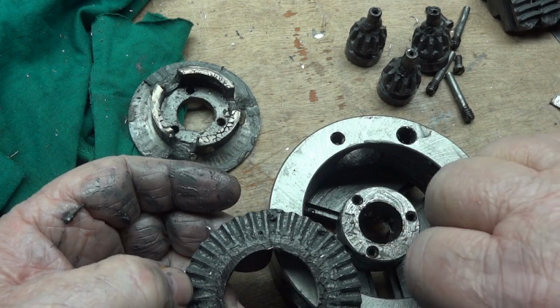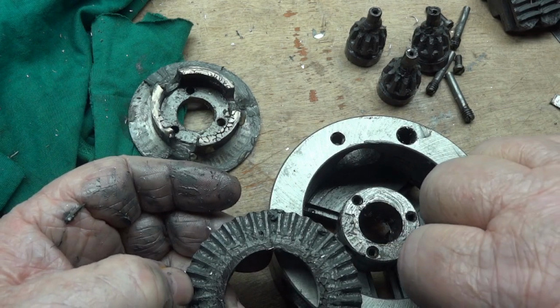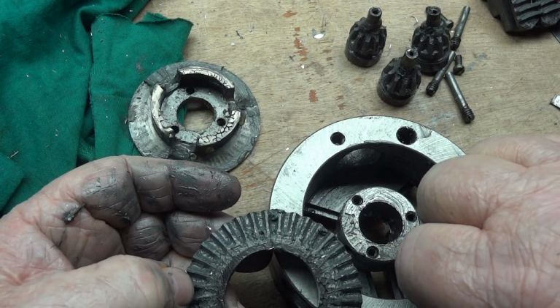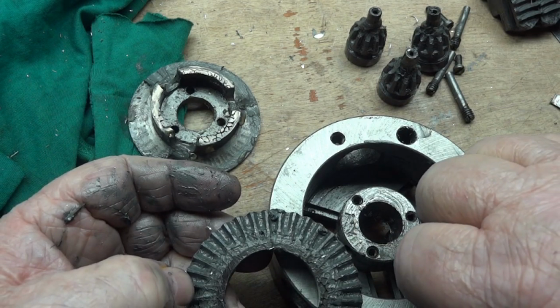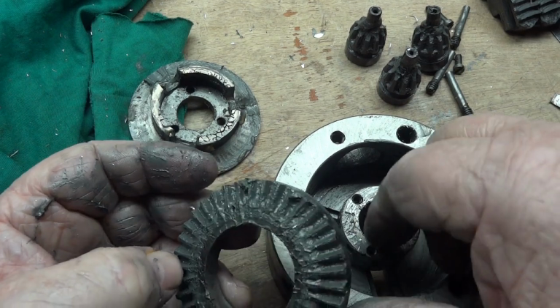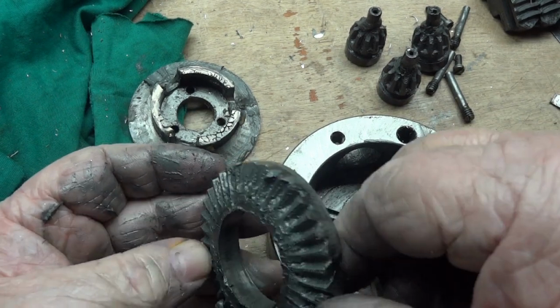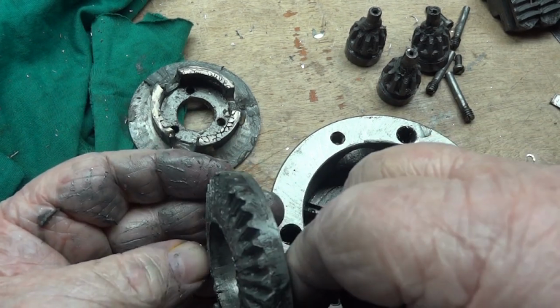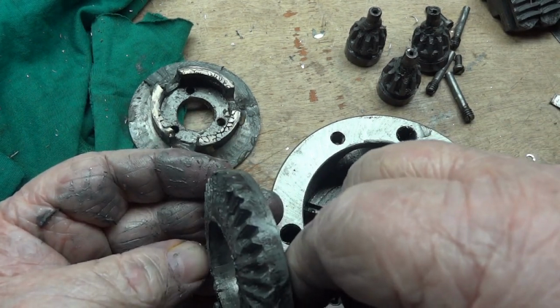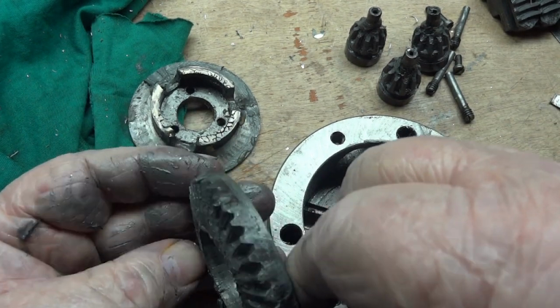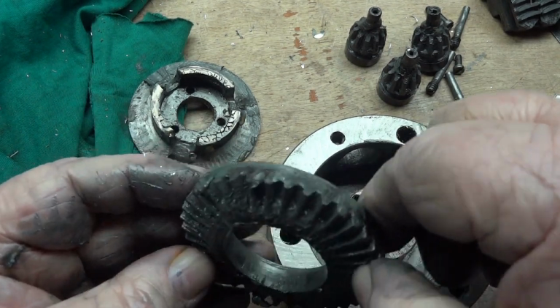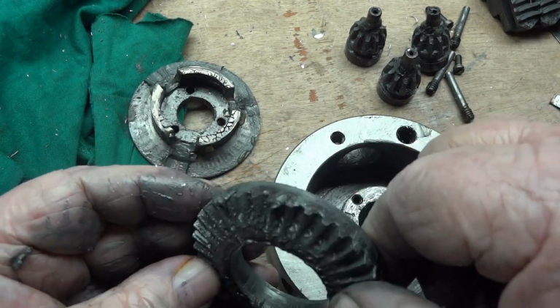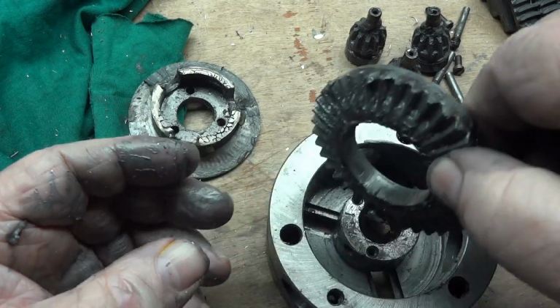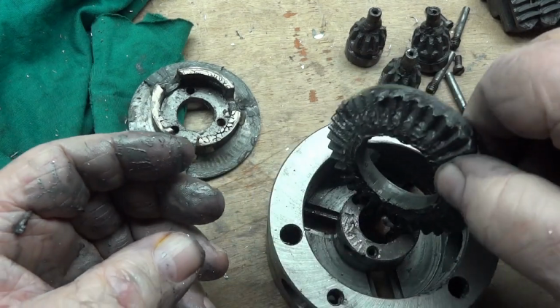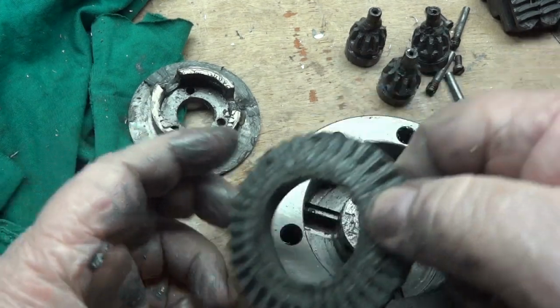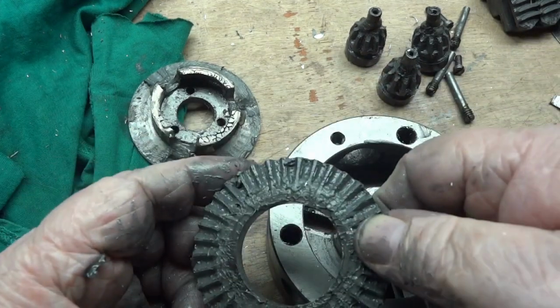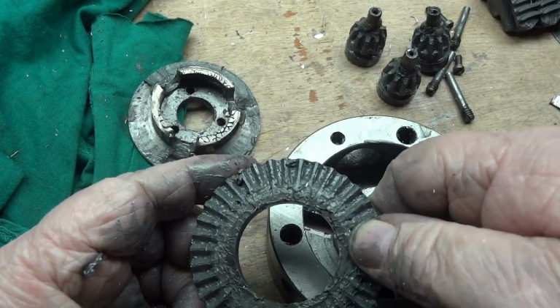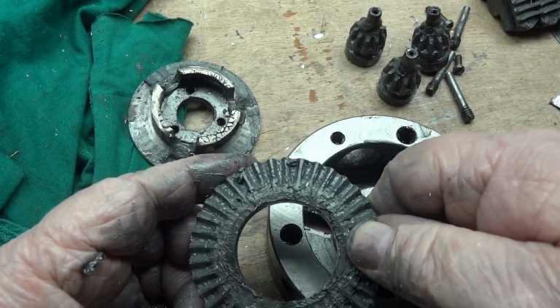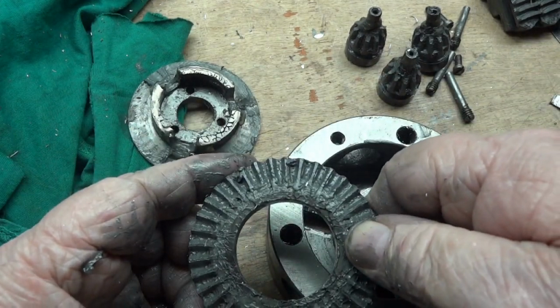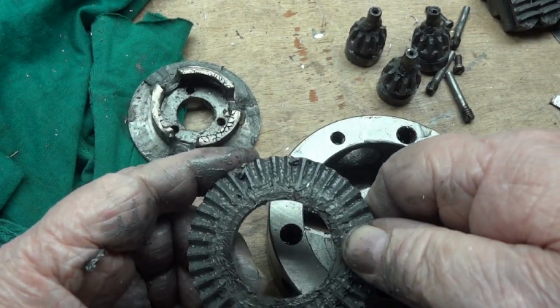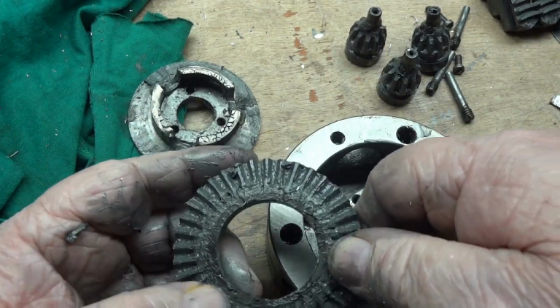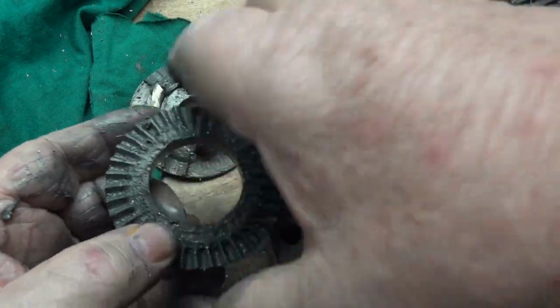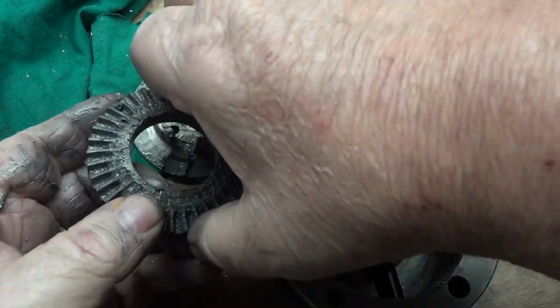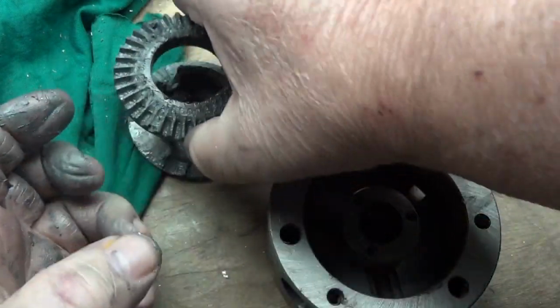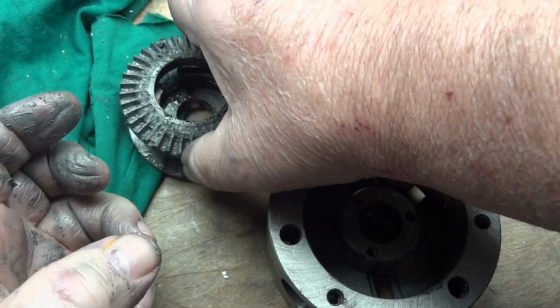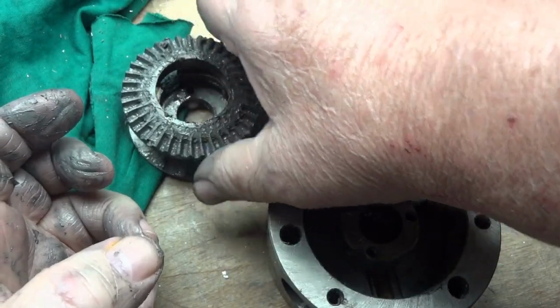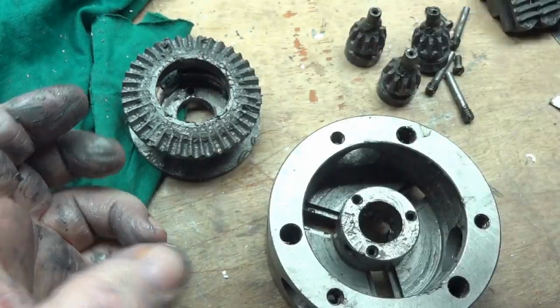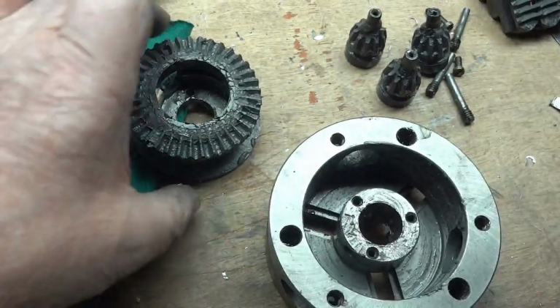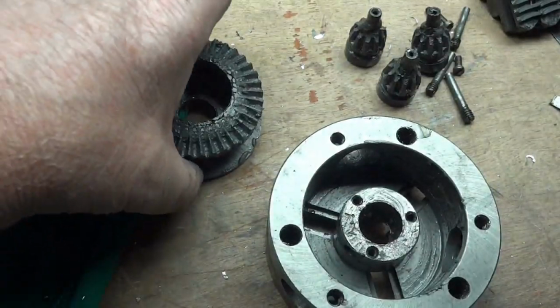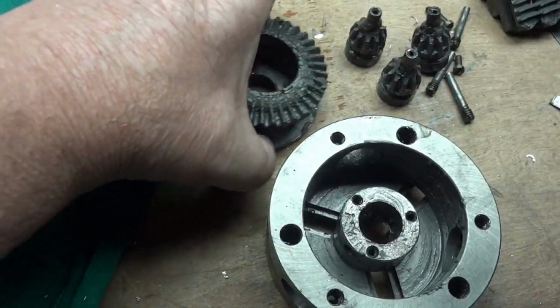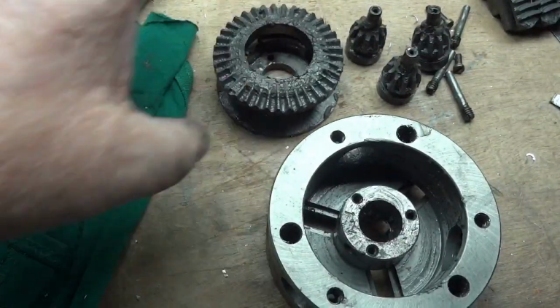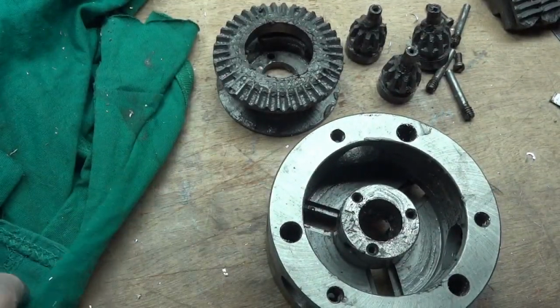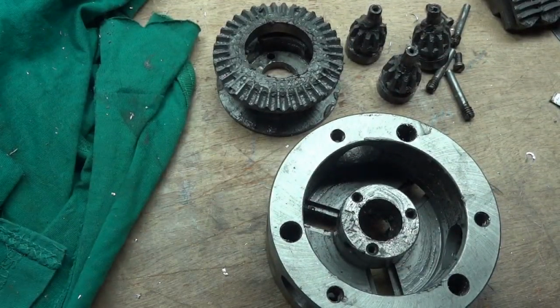It's not like you're driving this thing down the road like a nine-inch Ford — you just crank on it to tighten up your parts here and there. So I will clean these and return.